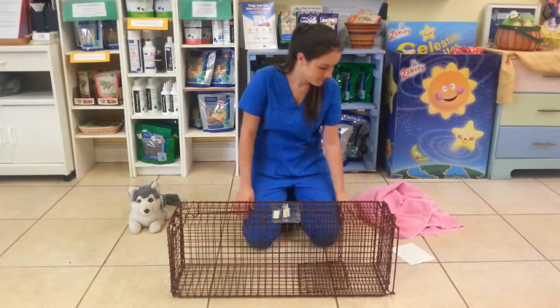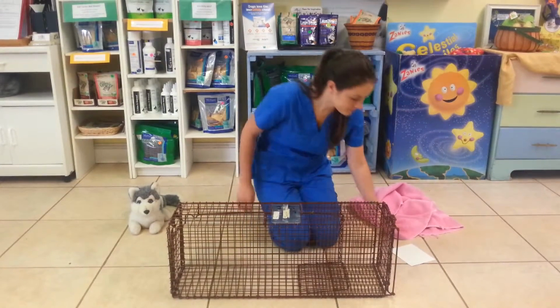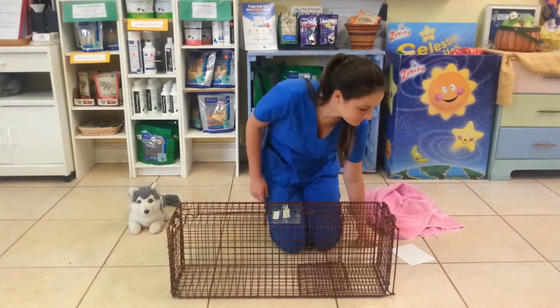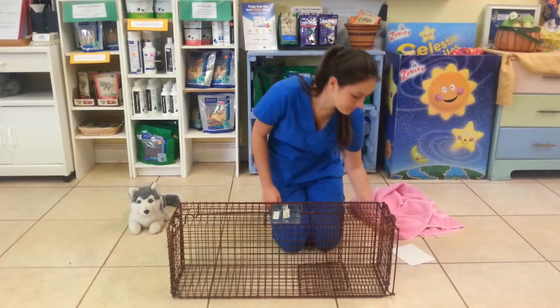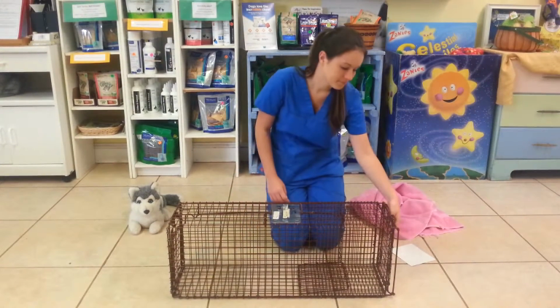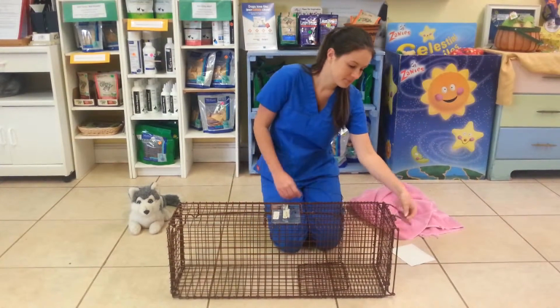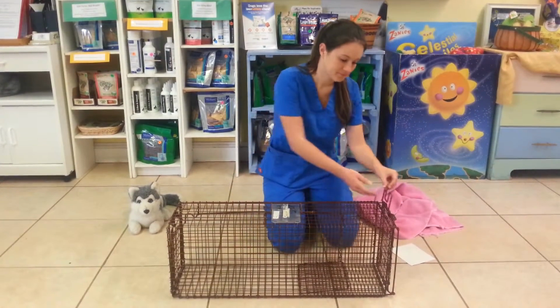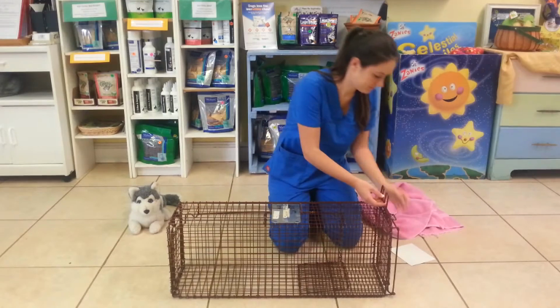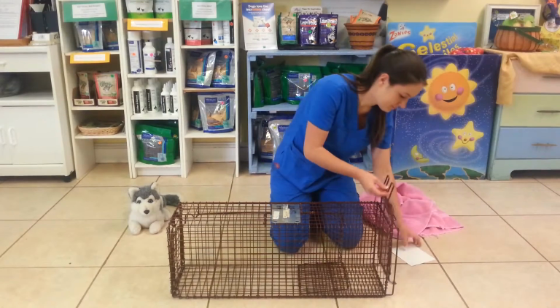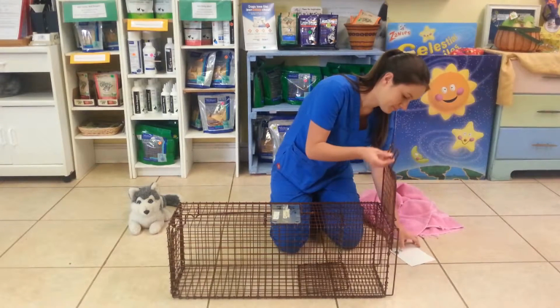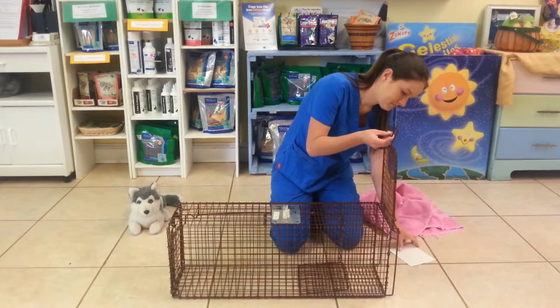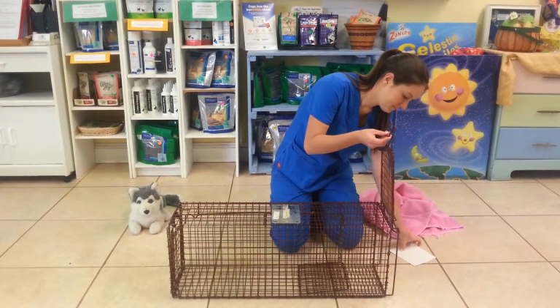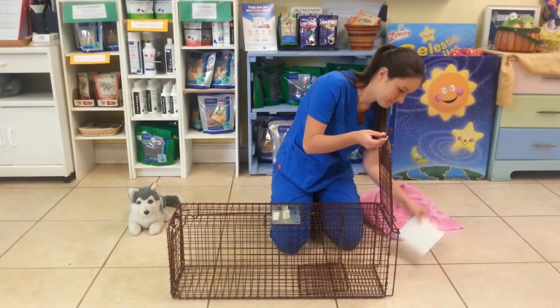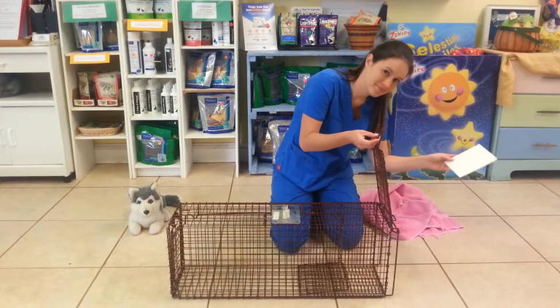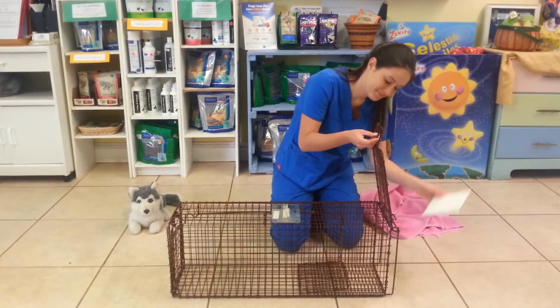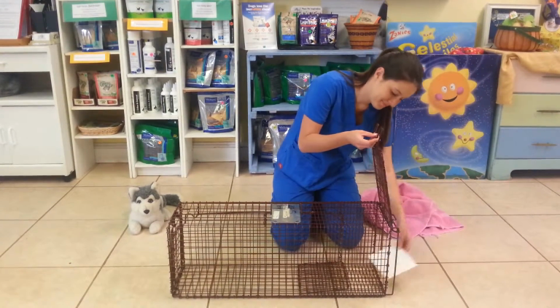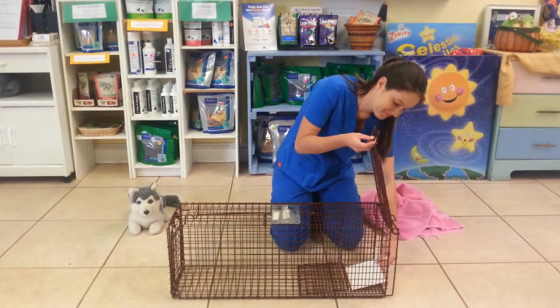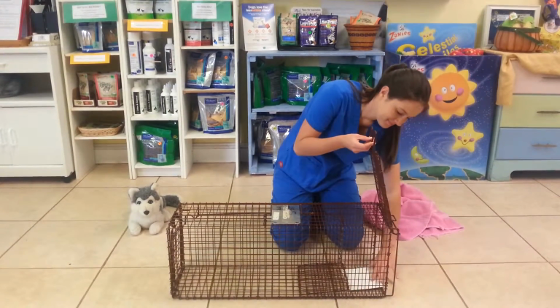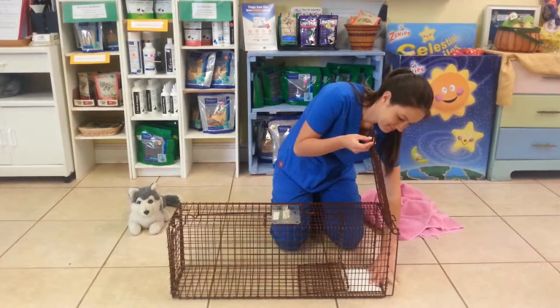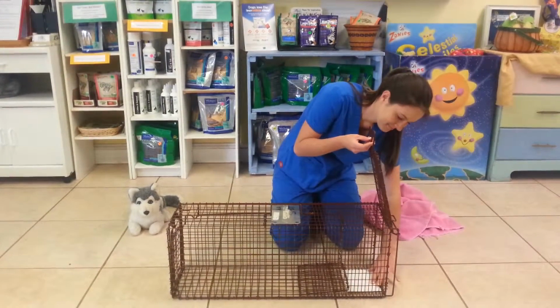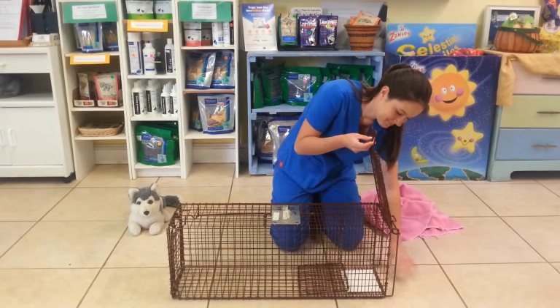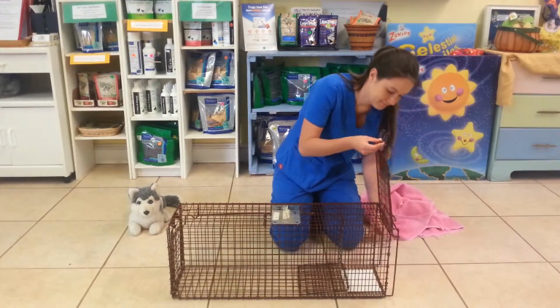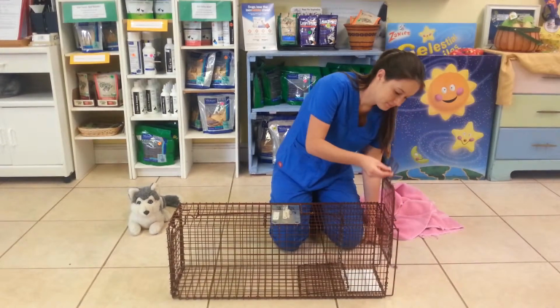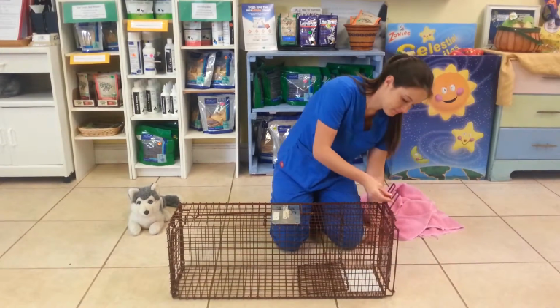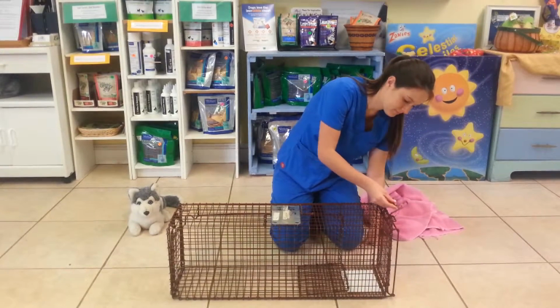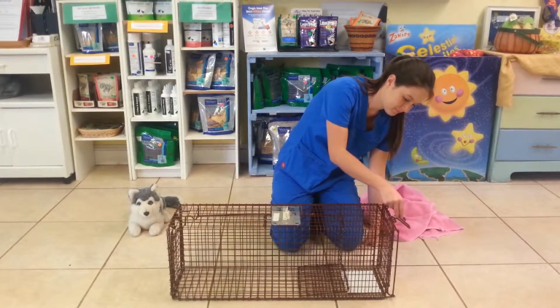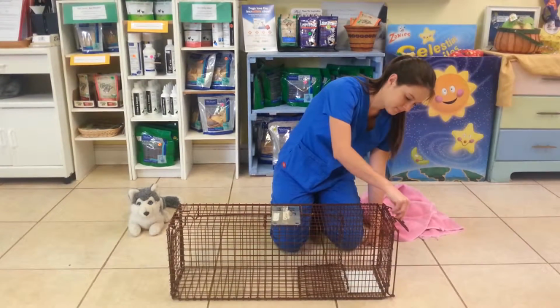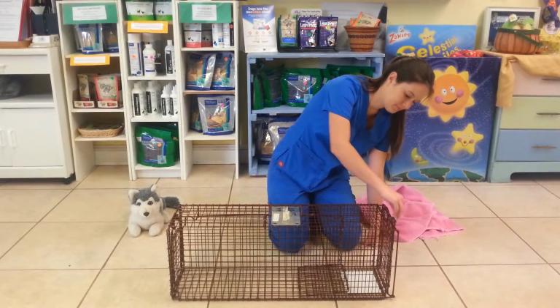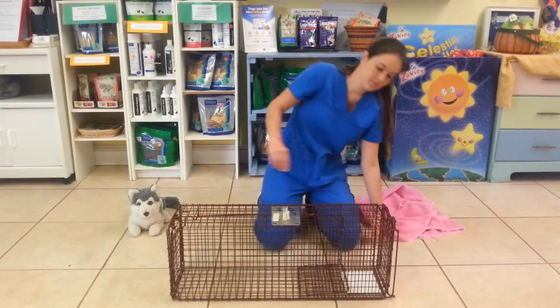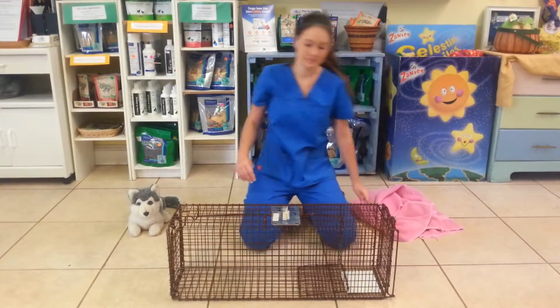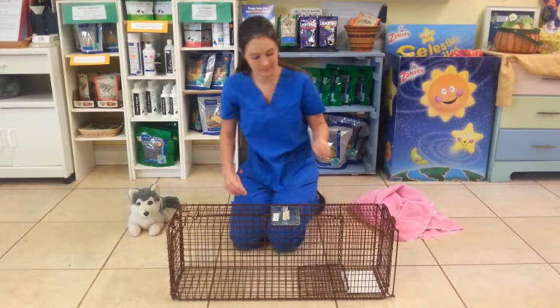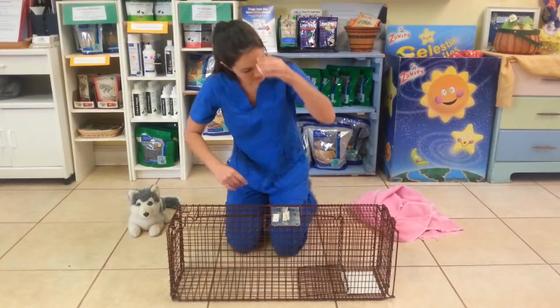We're going to start by opening the back door, just lifting all the way to the top. Then you're going to take a piece of paper plate or cardboard and set that in the back. You're going to put a dollop of tuna fish on that to attract the cats — it's very attractive for them.